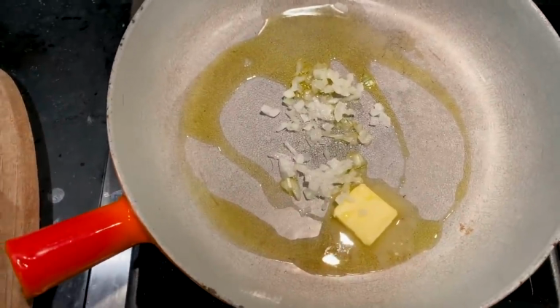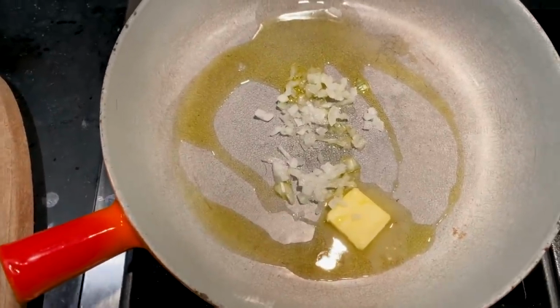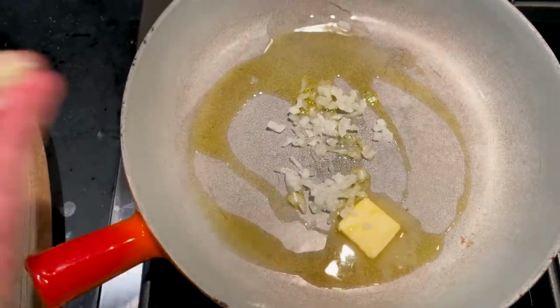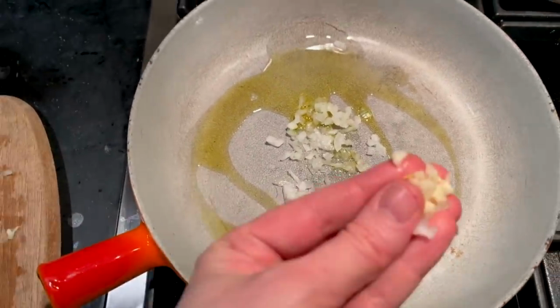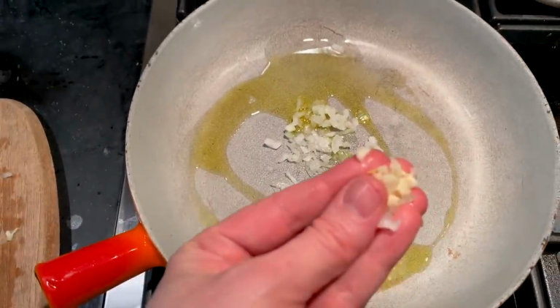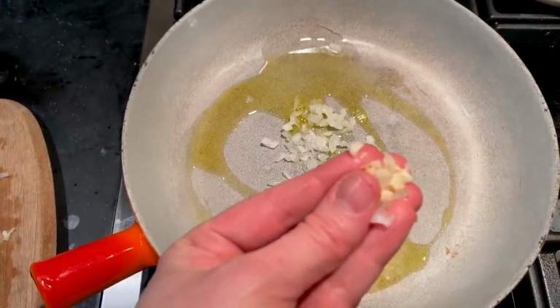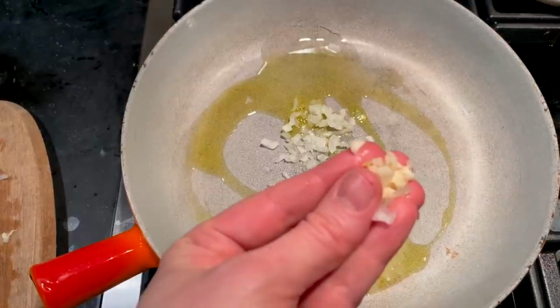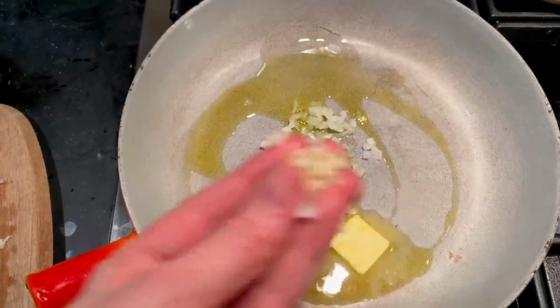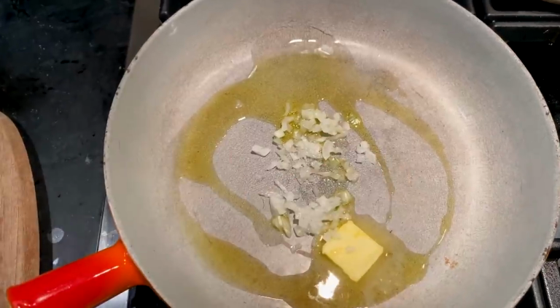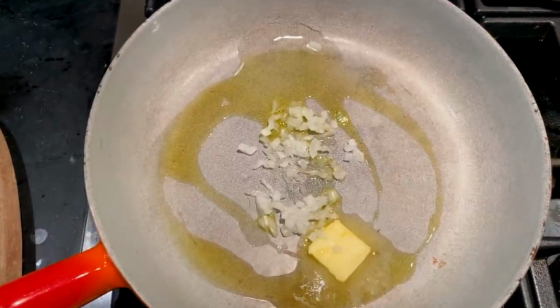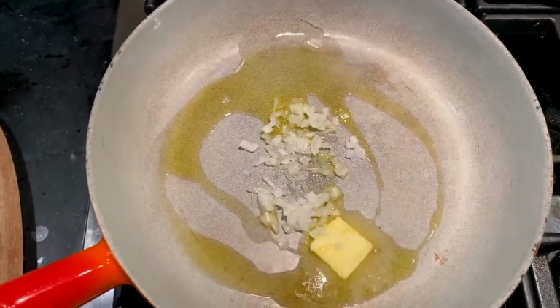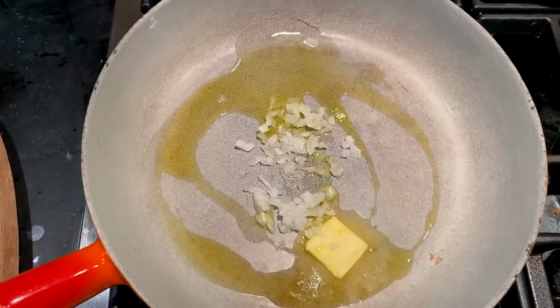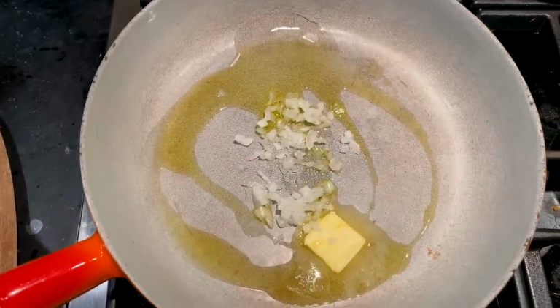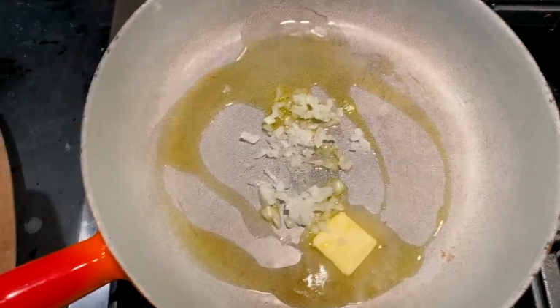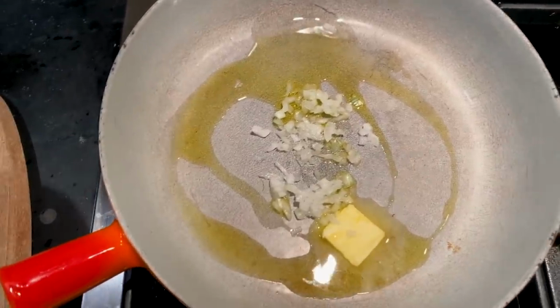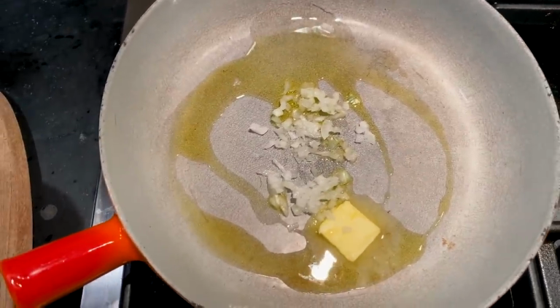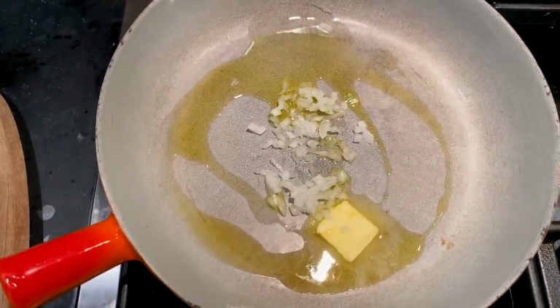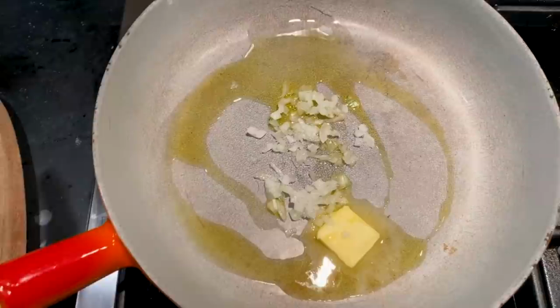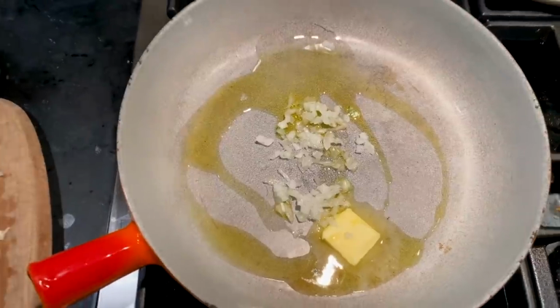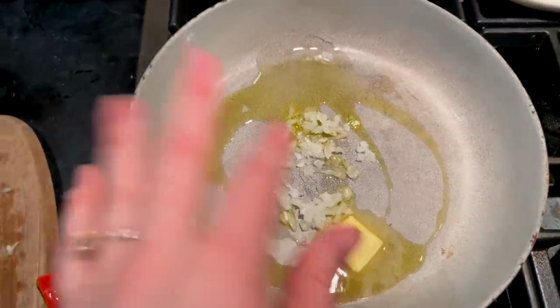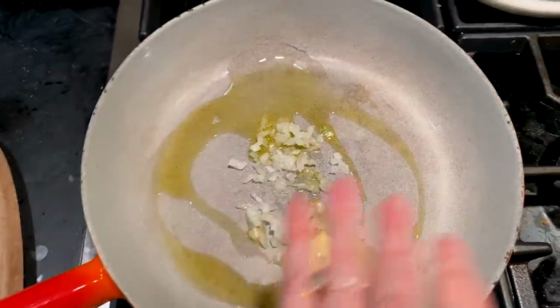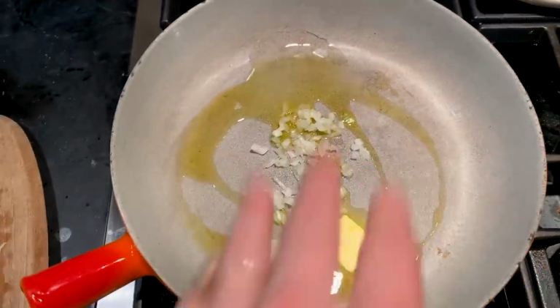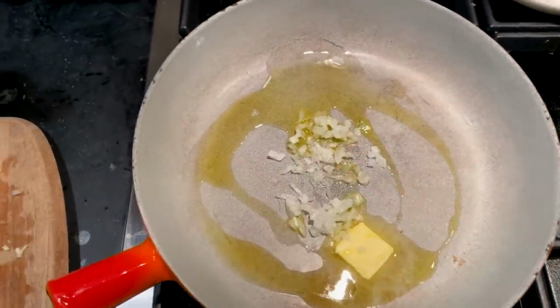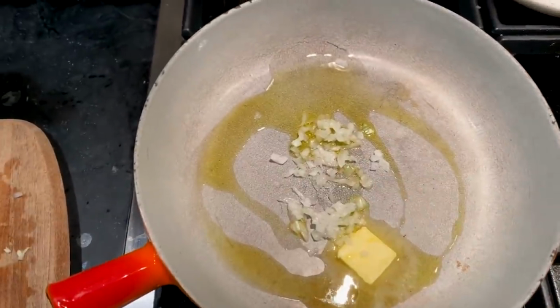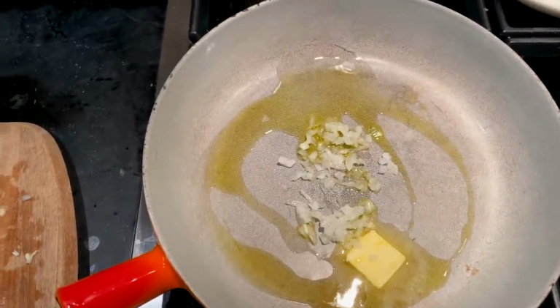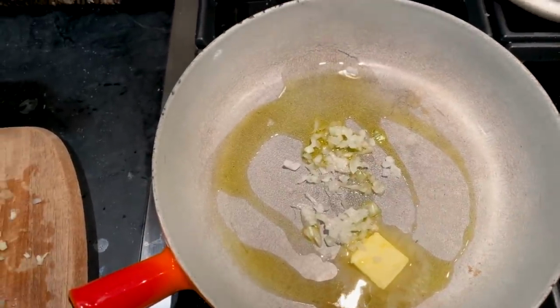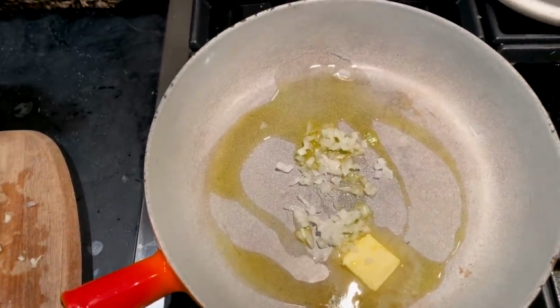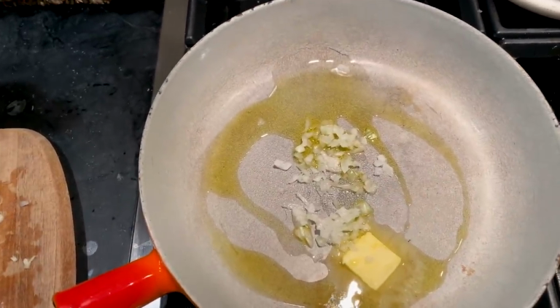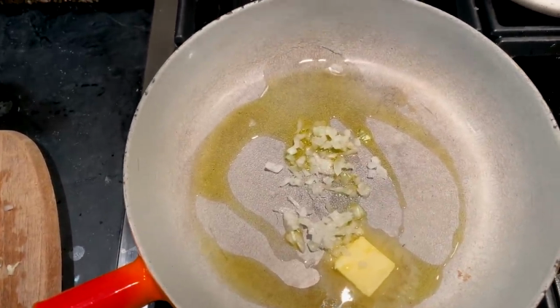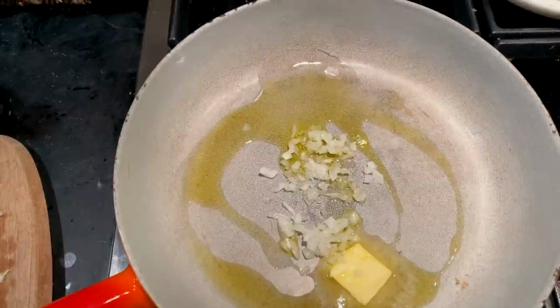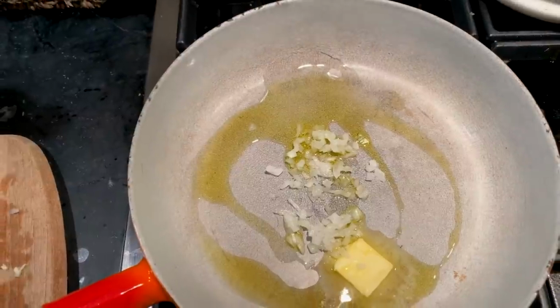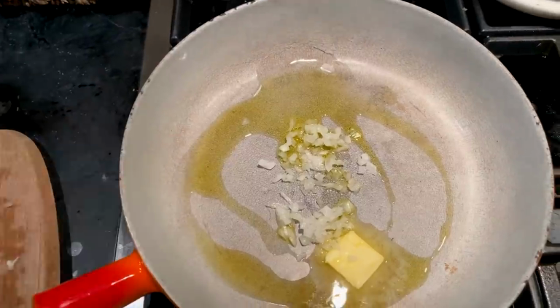Then I'm gonna add this garlic, but garlic will burn so you have to start the onion first. So once it starts cooking up and getting a little translucent I'm gonna add the garlic and then our beef.